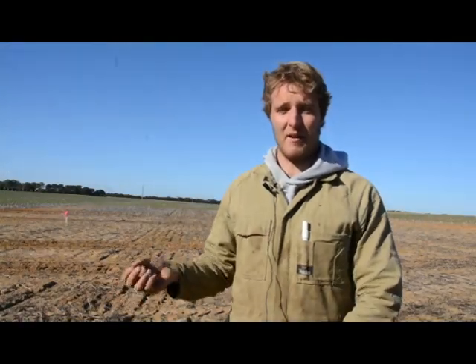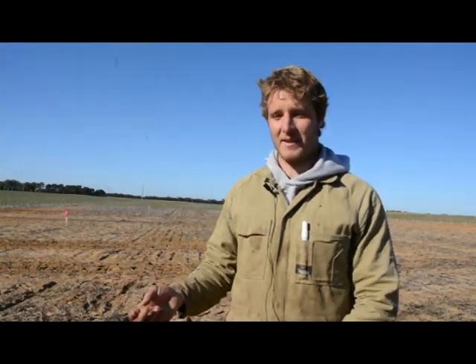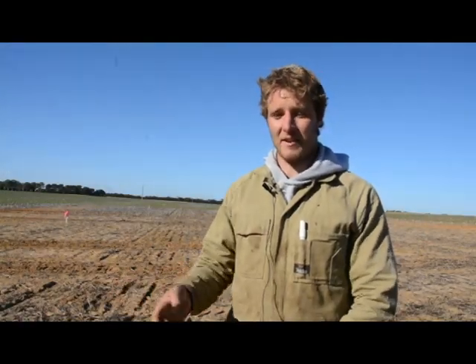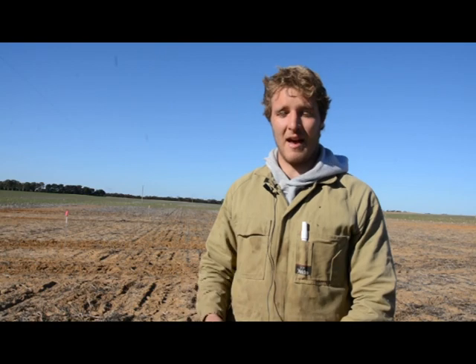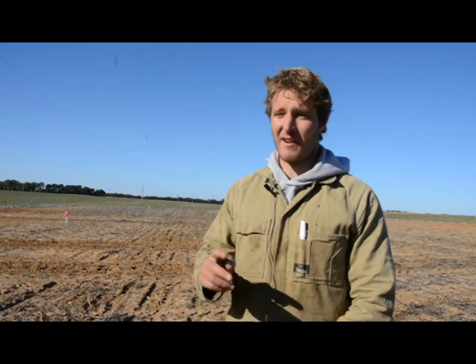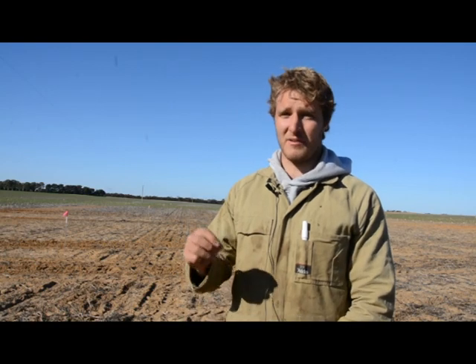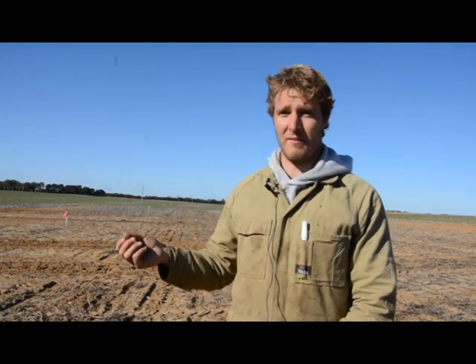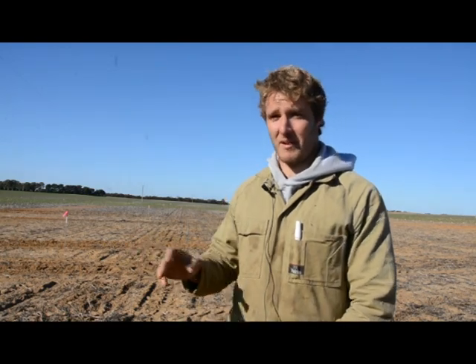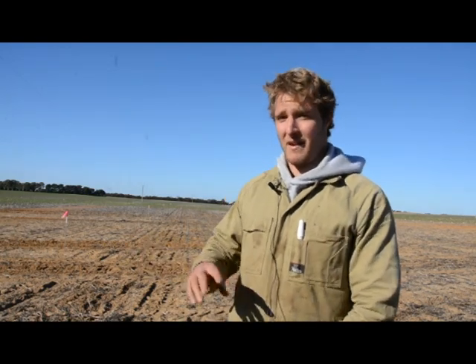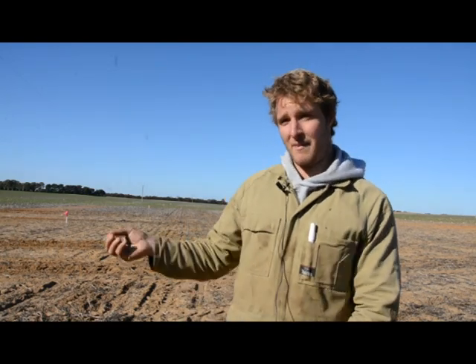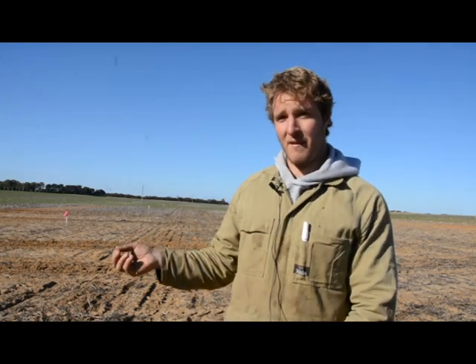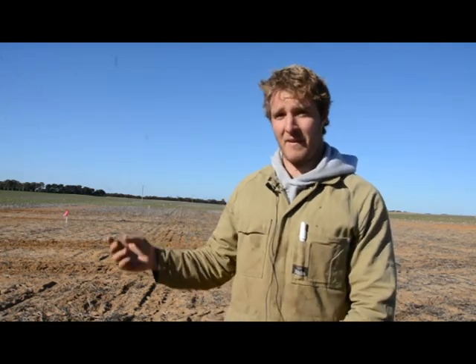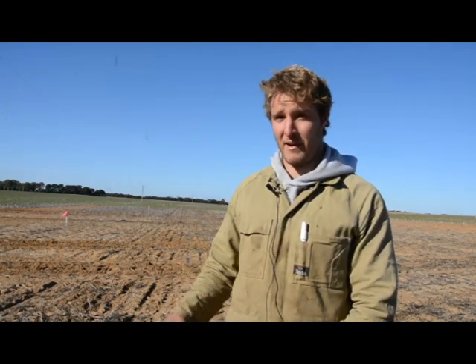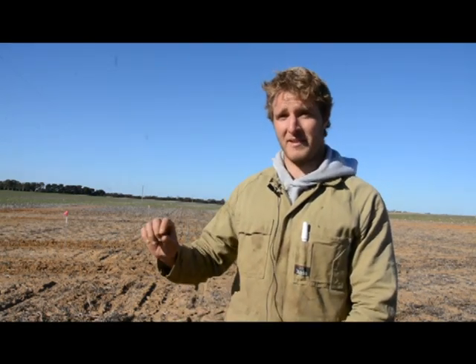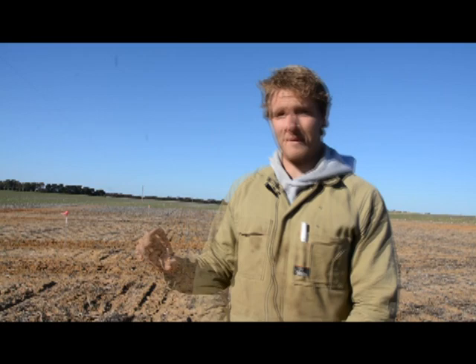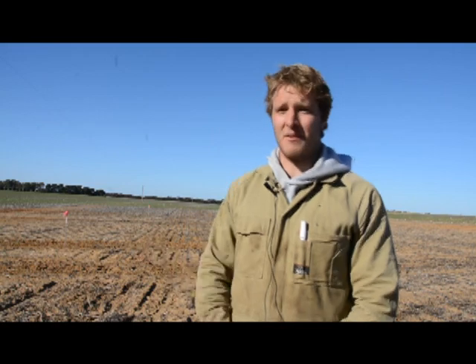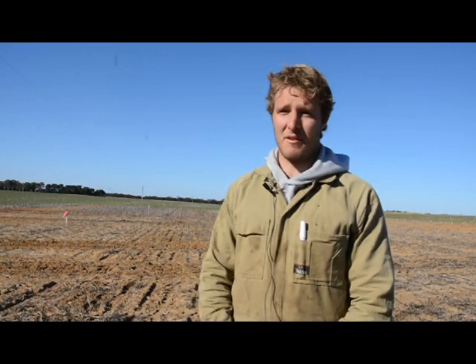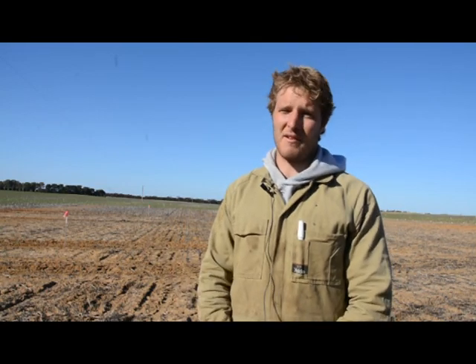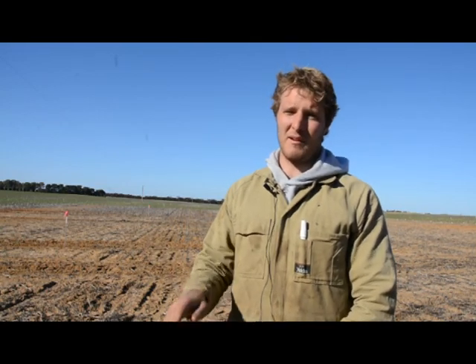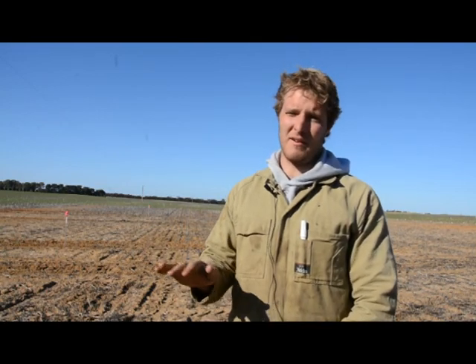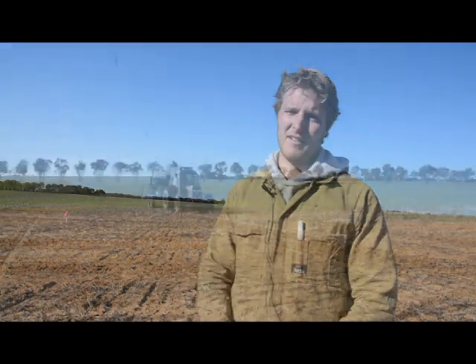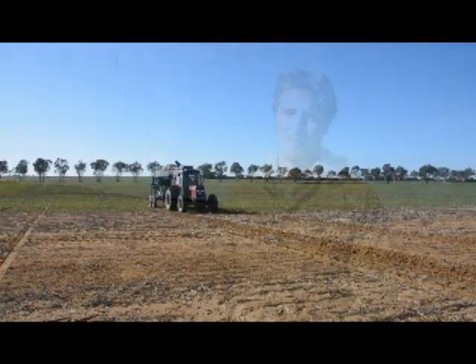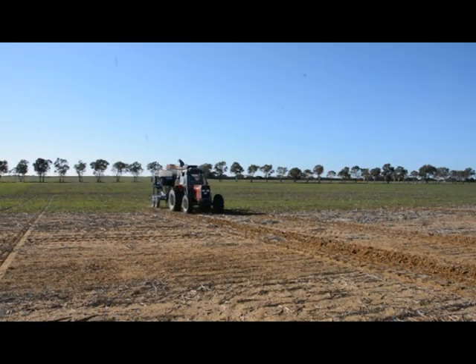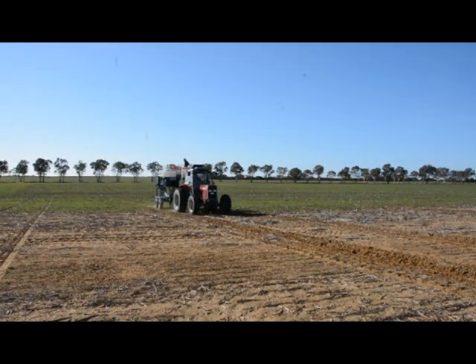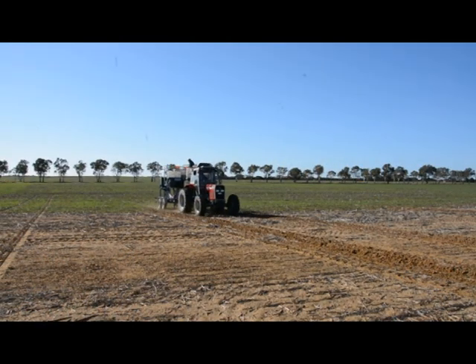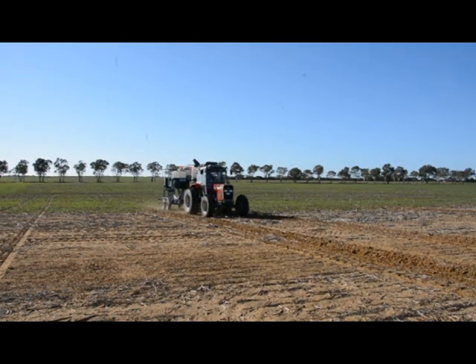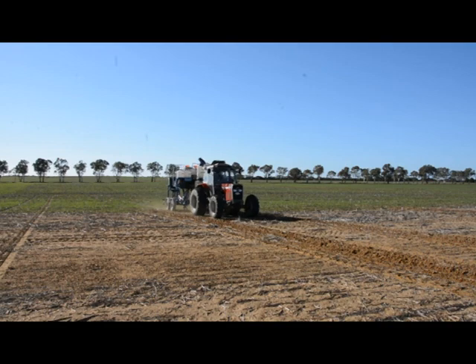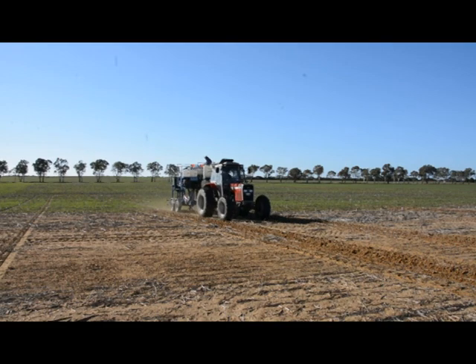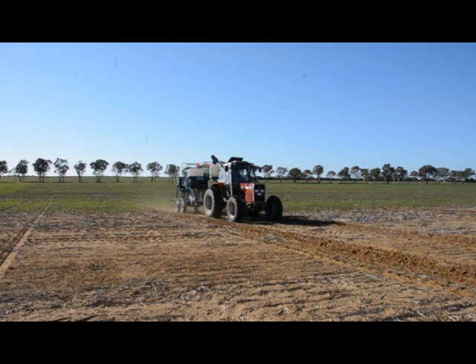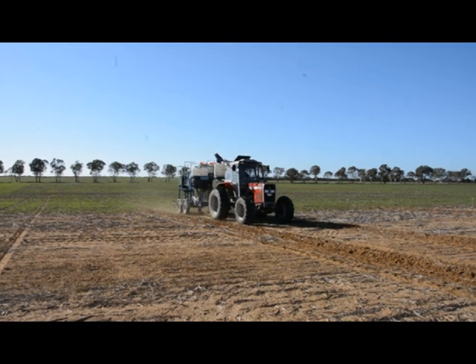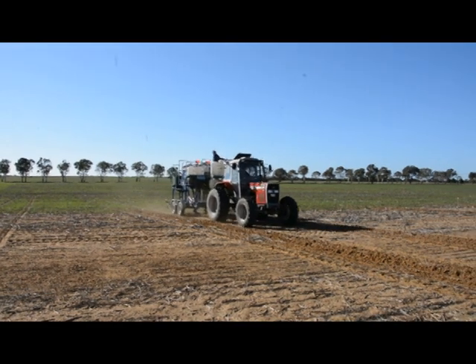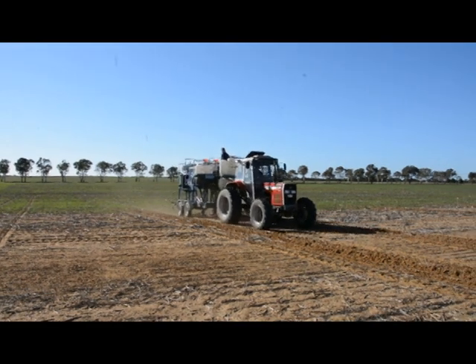As lateral soil throw increases, it creates interactions with the adjacent rows. This can increase soil cover over the neighbouring row and therefore increase seeding depth. It can also throw soil-applied herbicides from the surface of the soil into the next row and reduce crop safety.